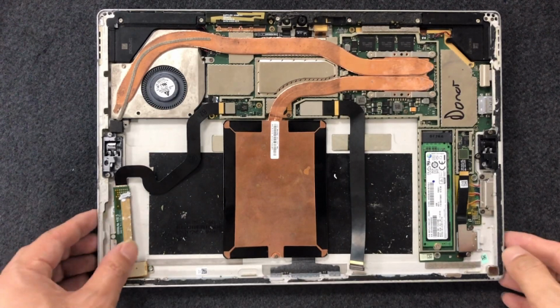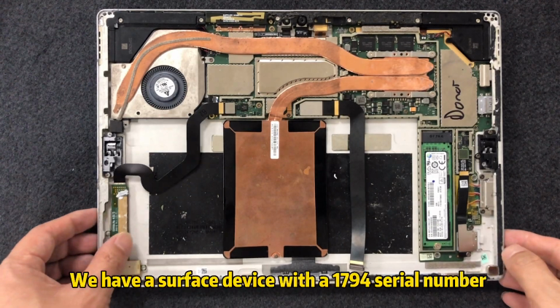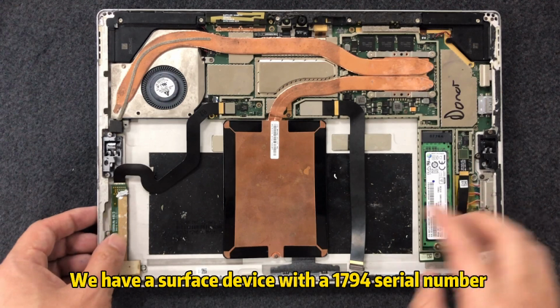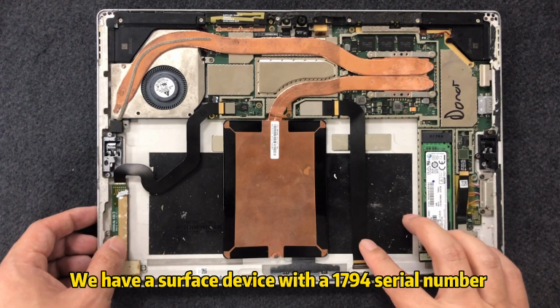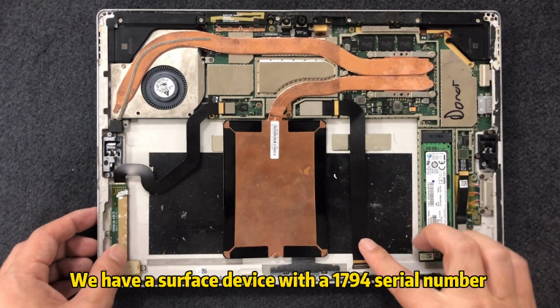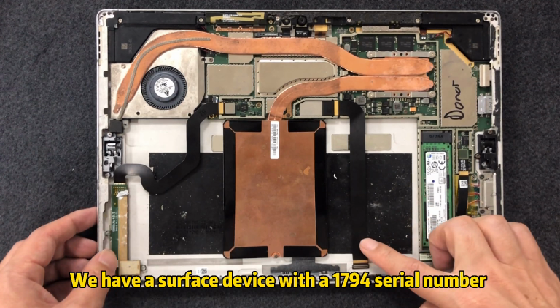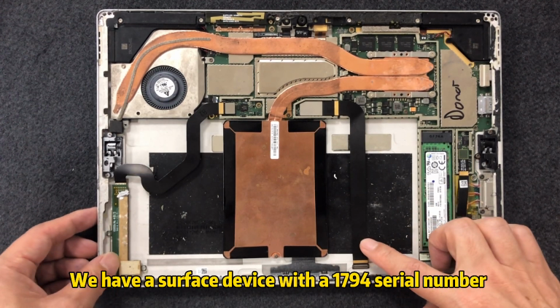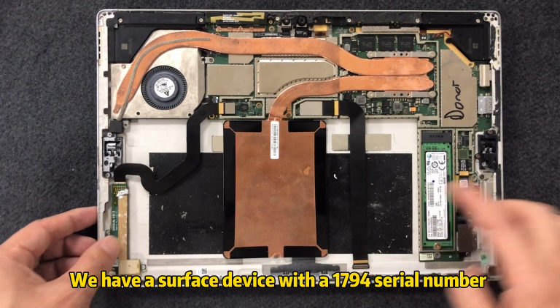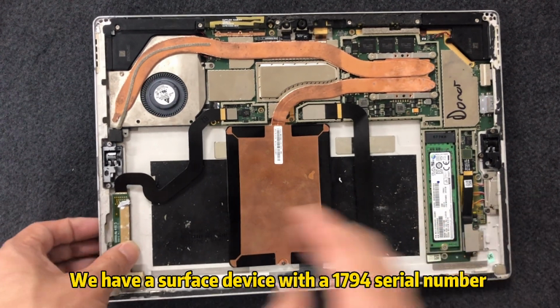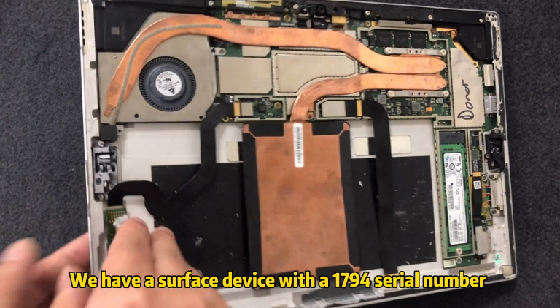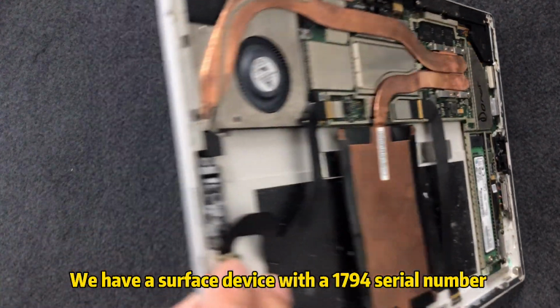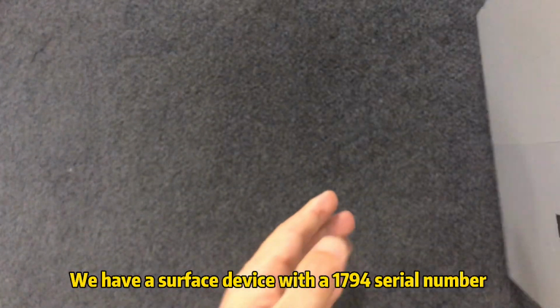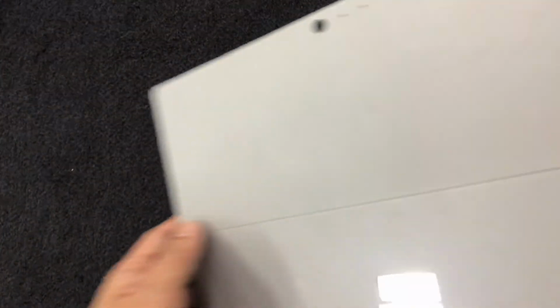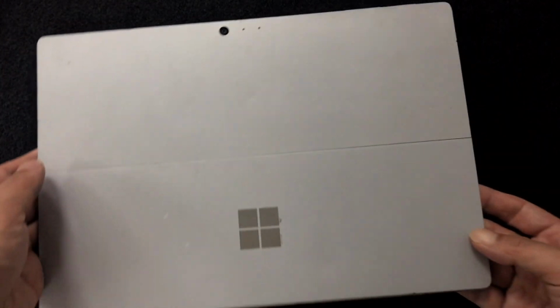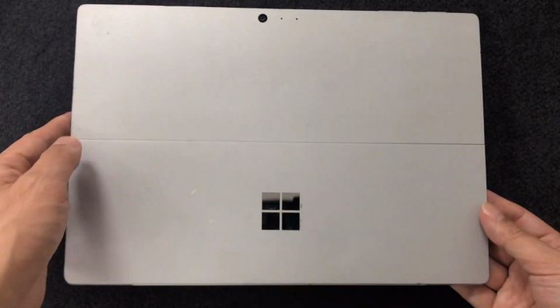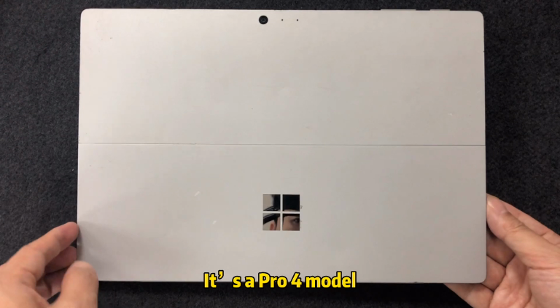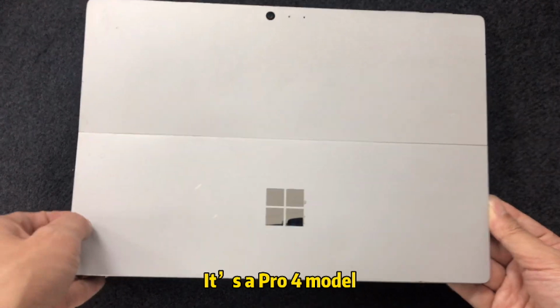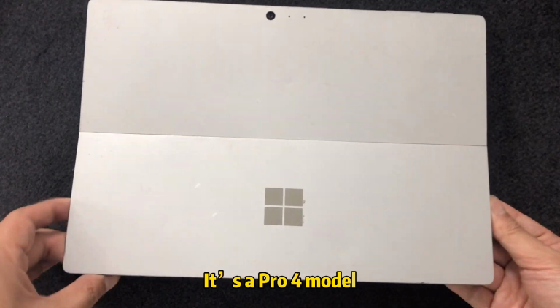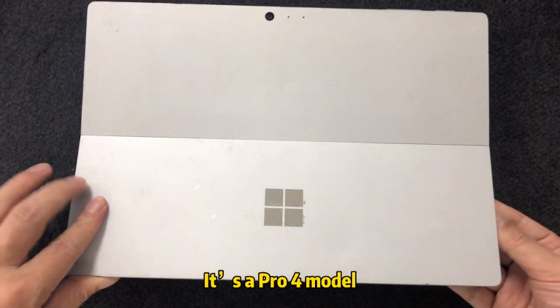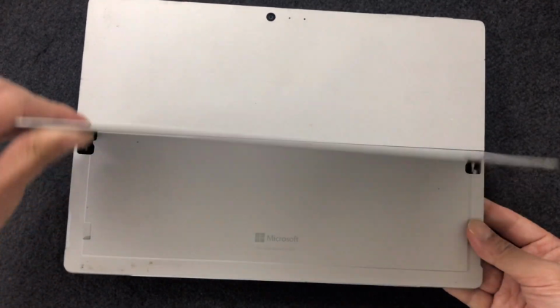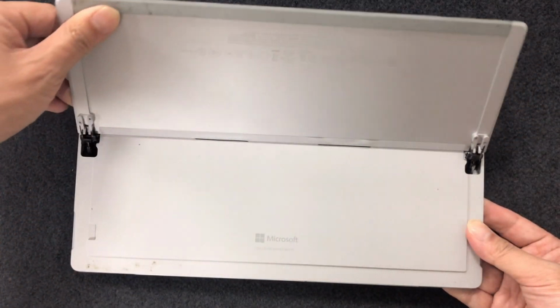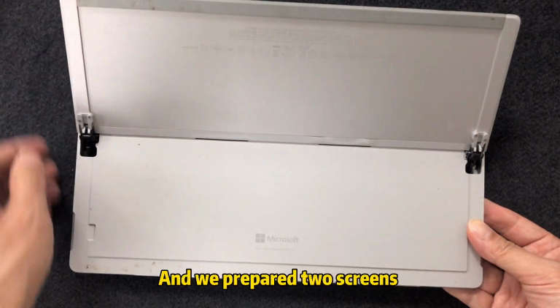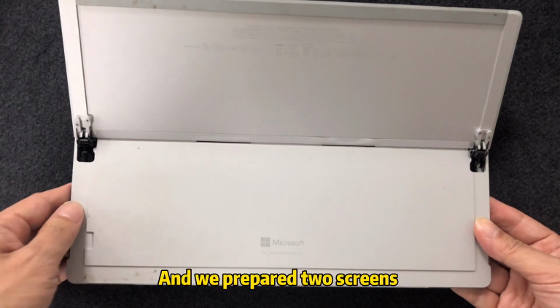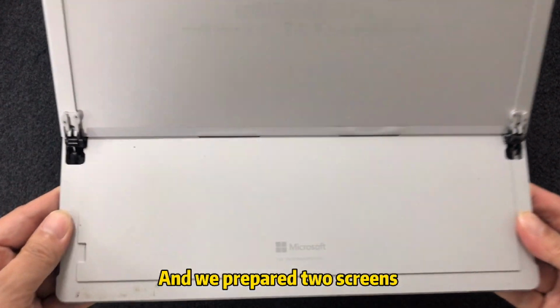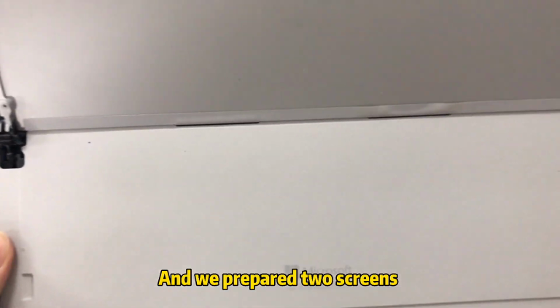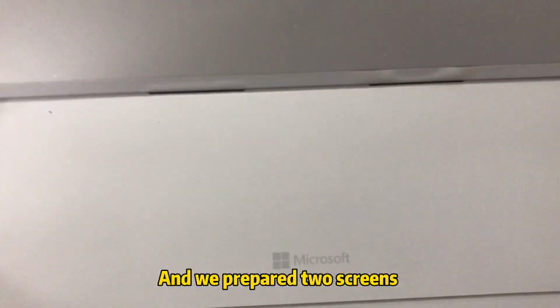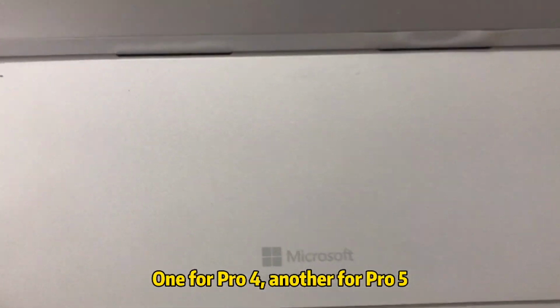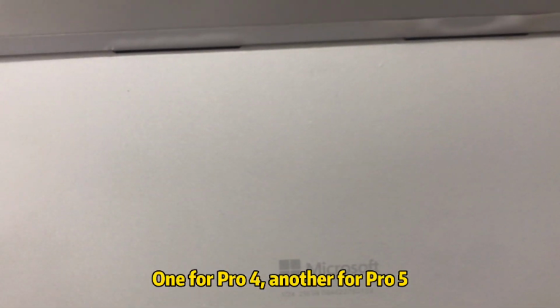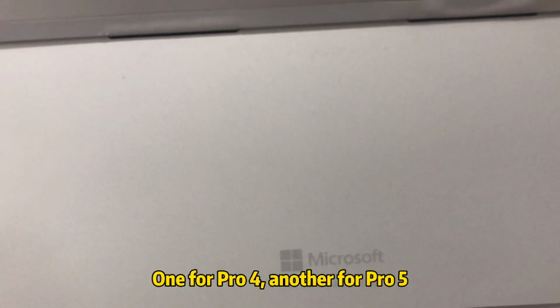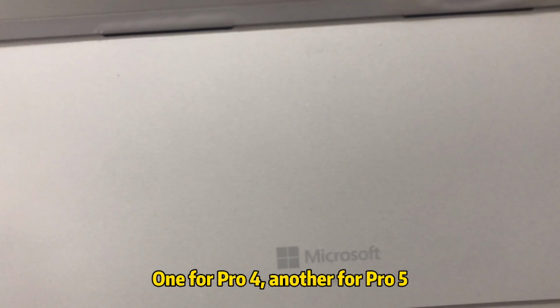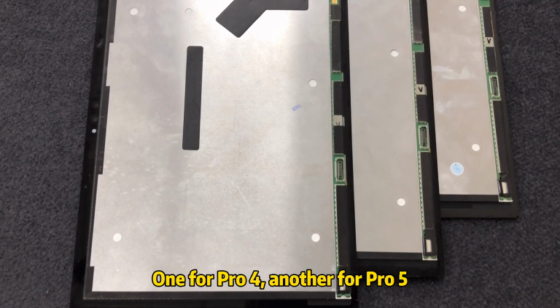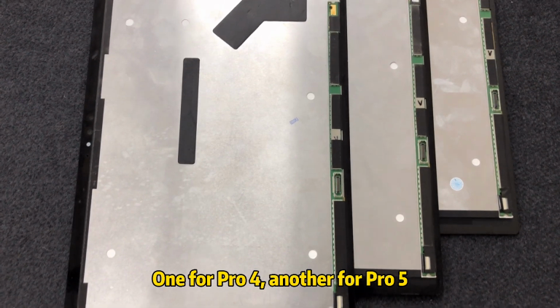We have a Surface device with a 1794 serial number. It's a Pro 4 model, and we've prepared two screens — one for Pro 4 and another for Pro 5.